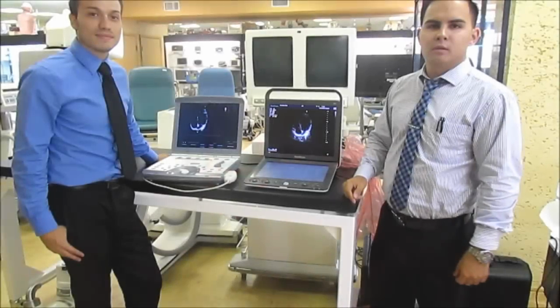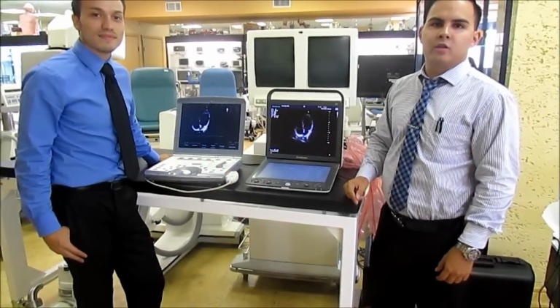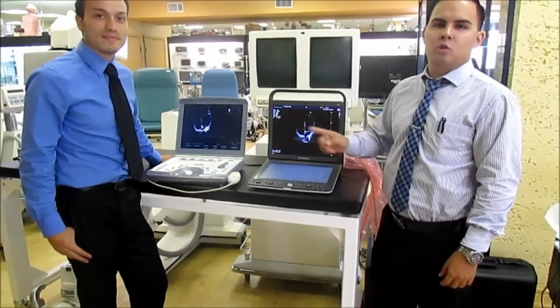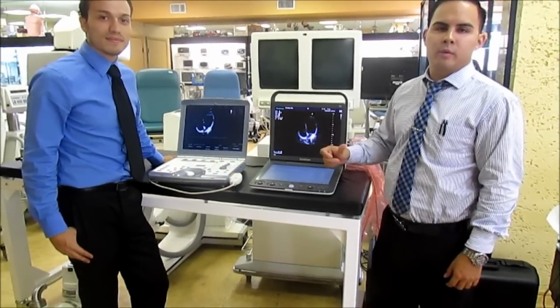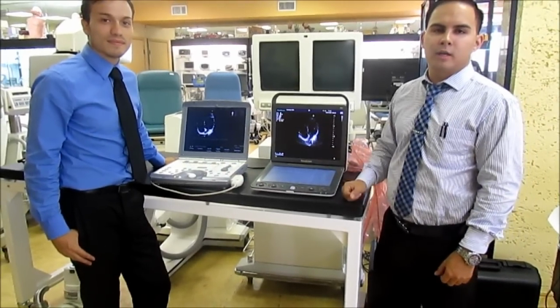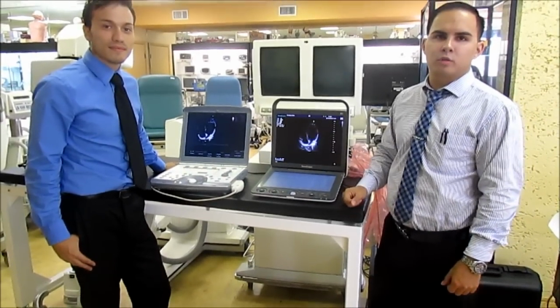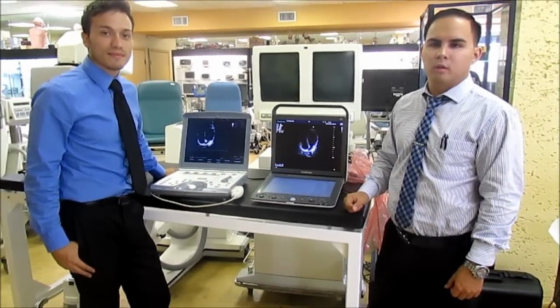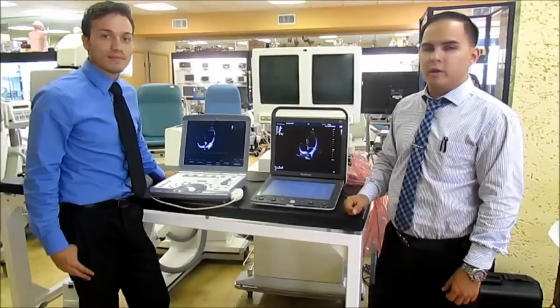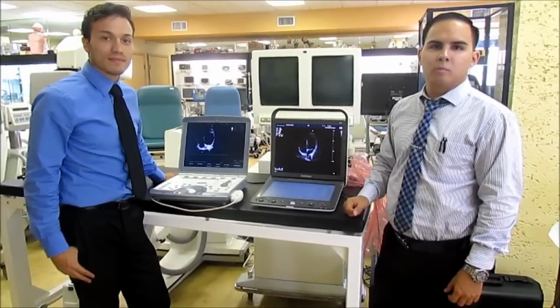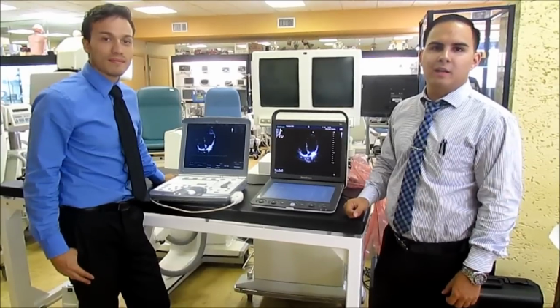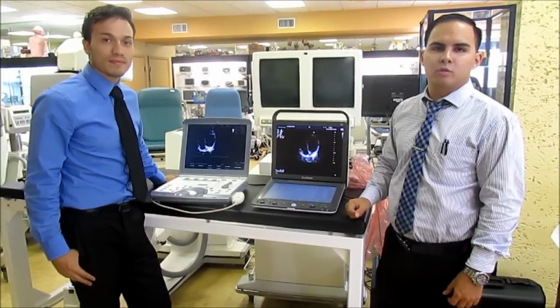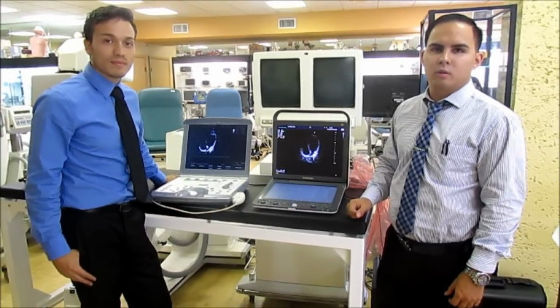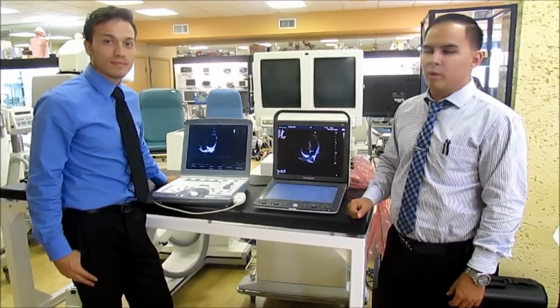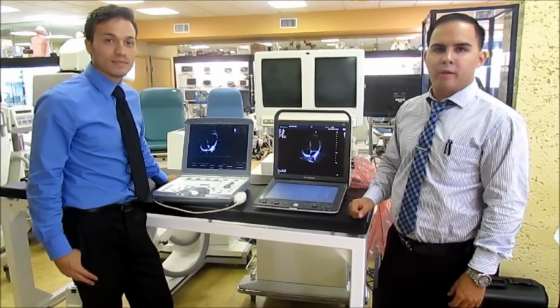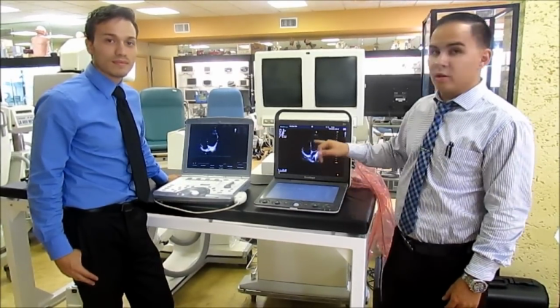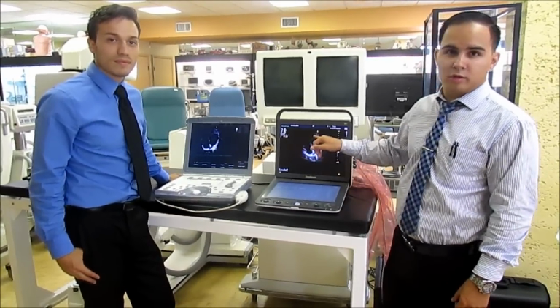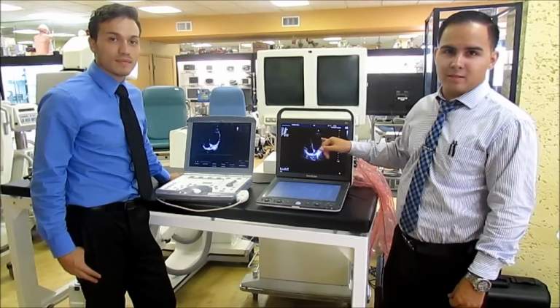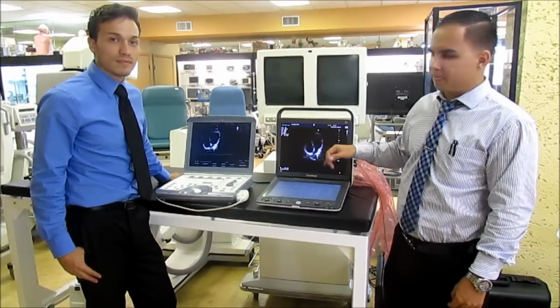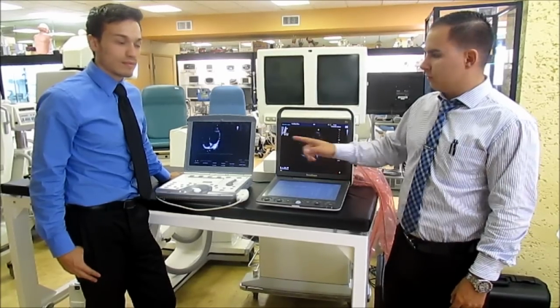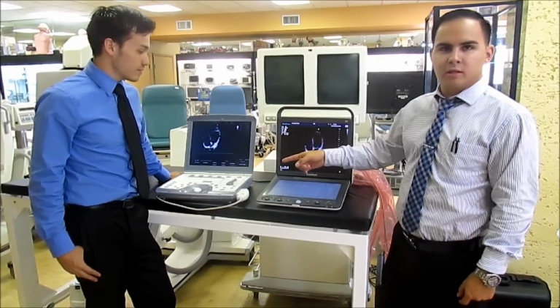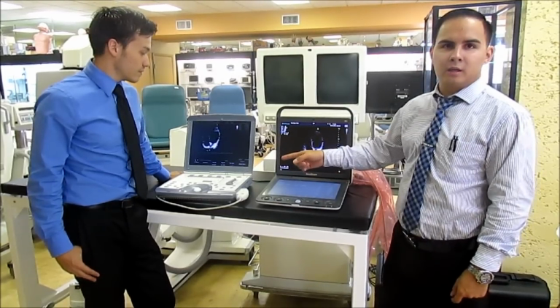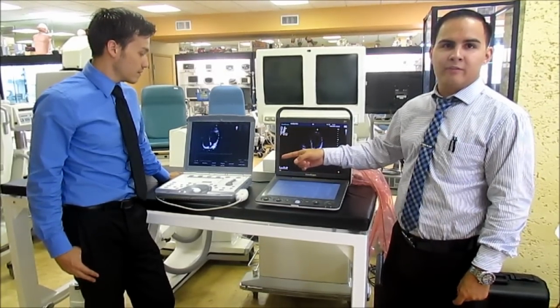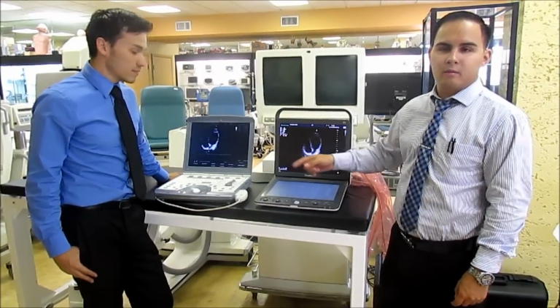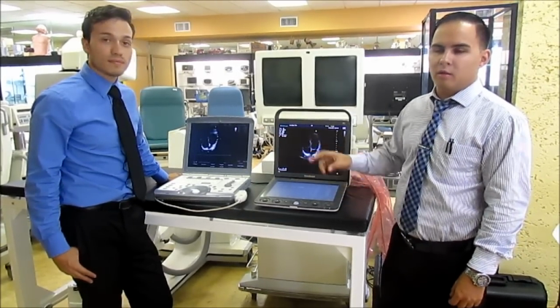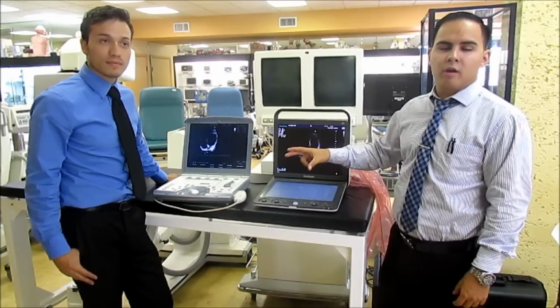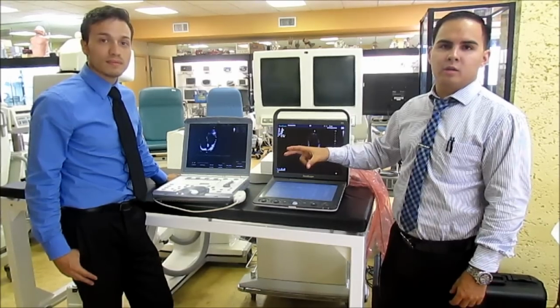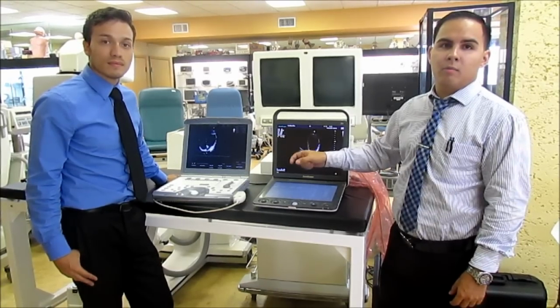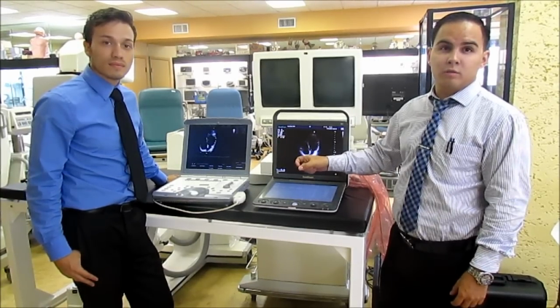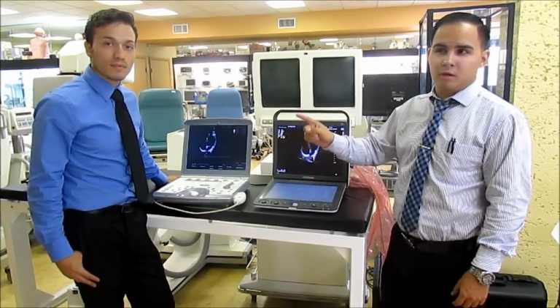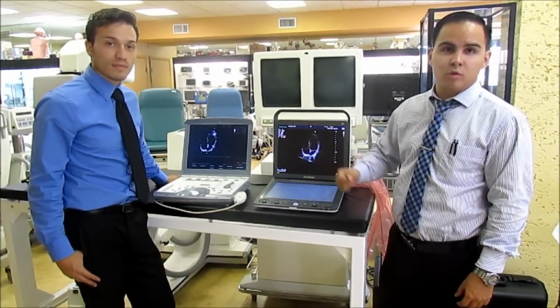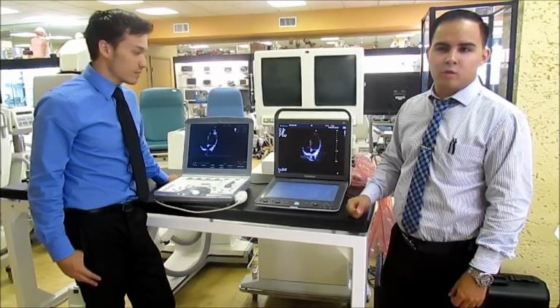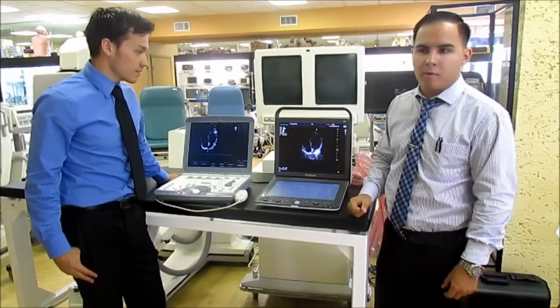Hey guys, how are you doing? It's George and Edwin with the Doctors Toy Store. We're here to talk to you about diagnostic ultrasounds. We're going to compare our brand new Sonoscape S9 versus the GE Vivid Eye. They're both cardiology ultrasounds, and I'm going to let George tell you a little bit more about it.